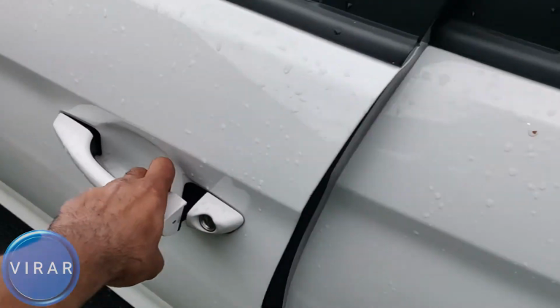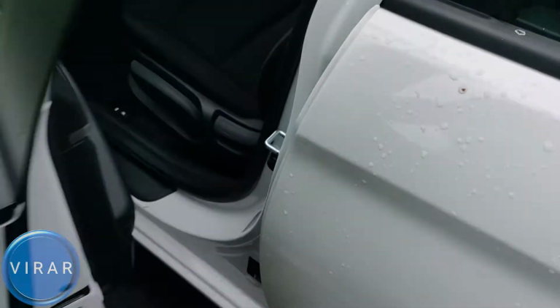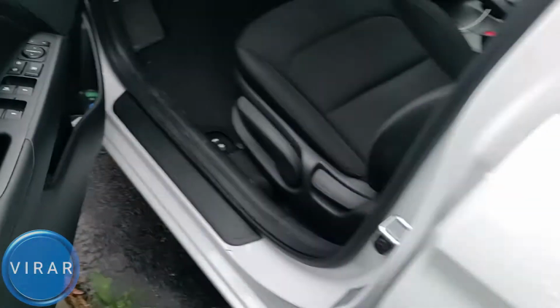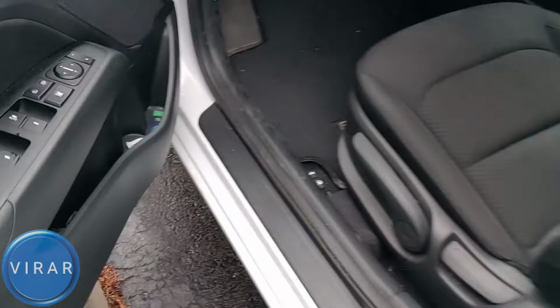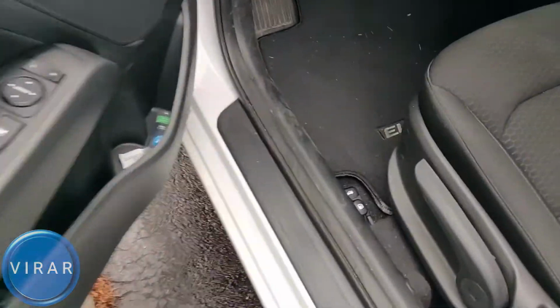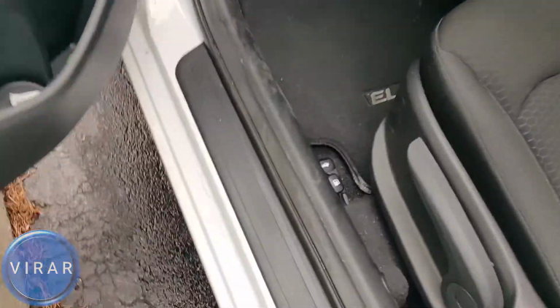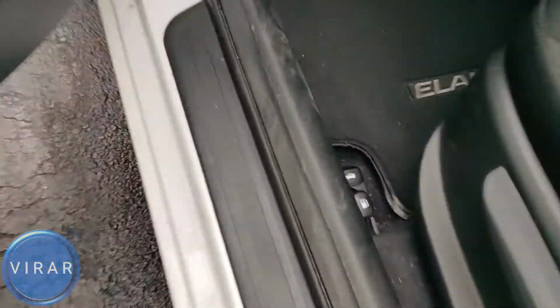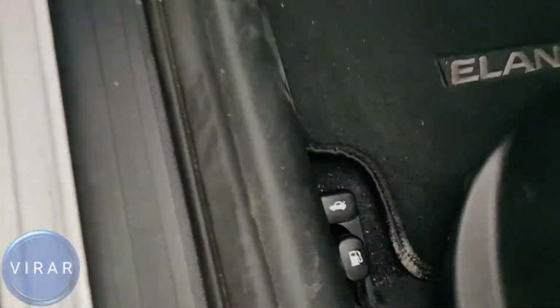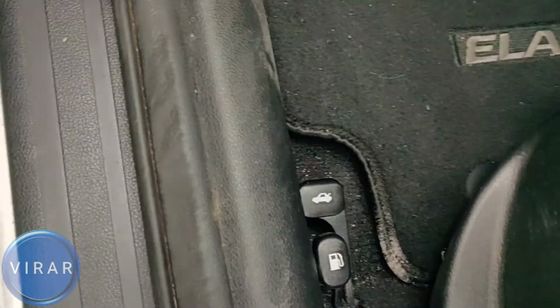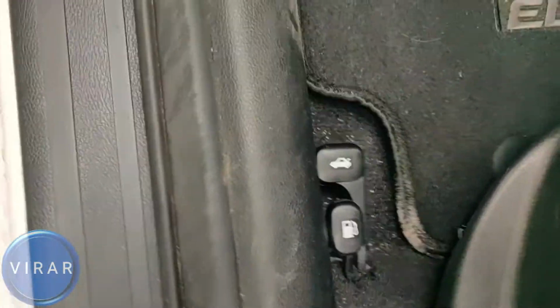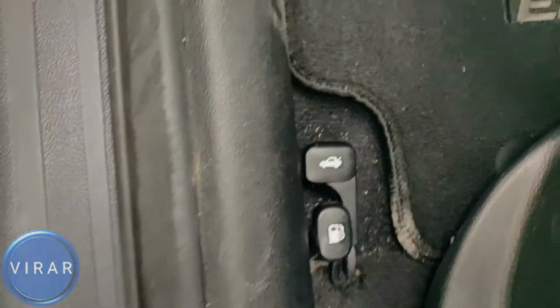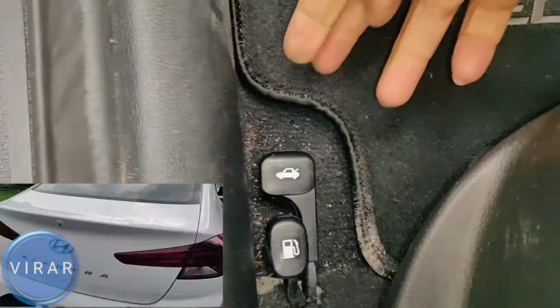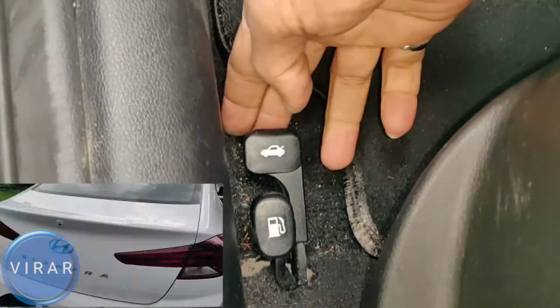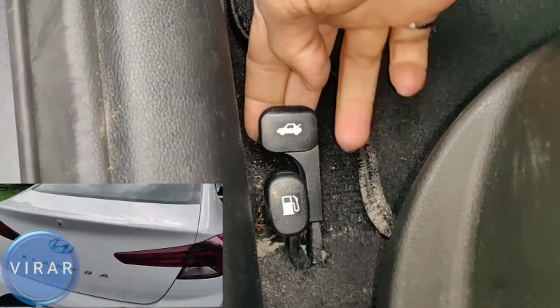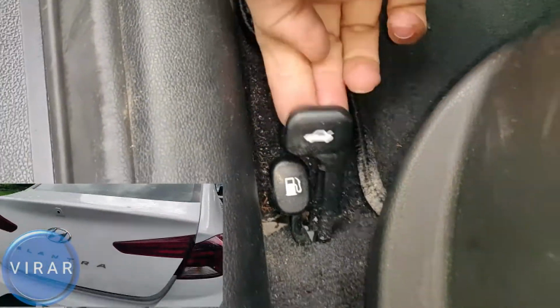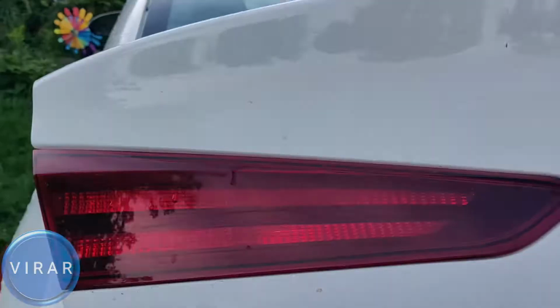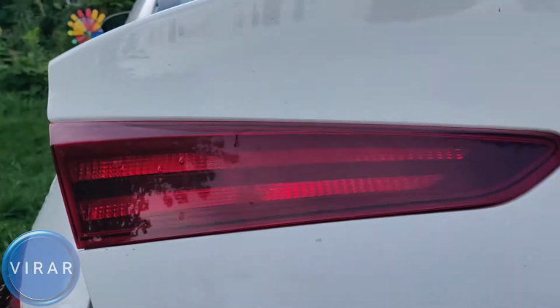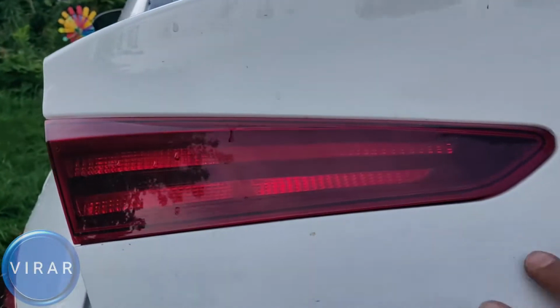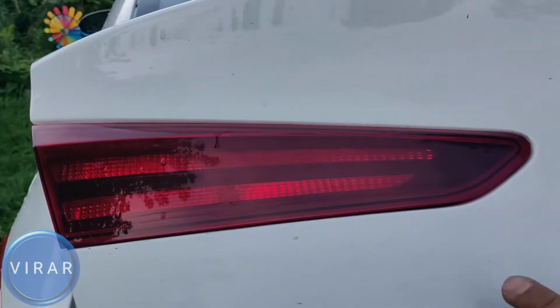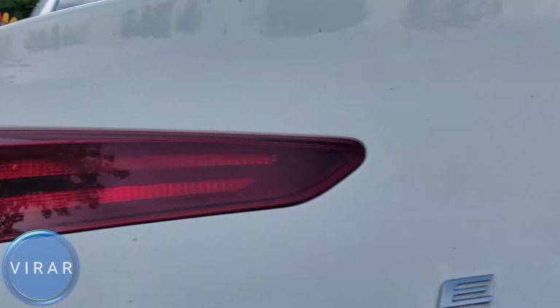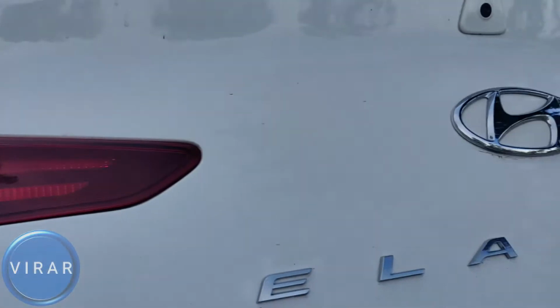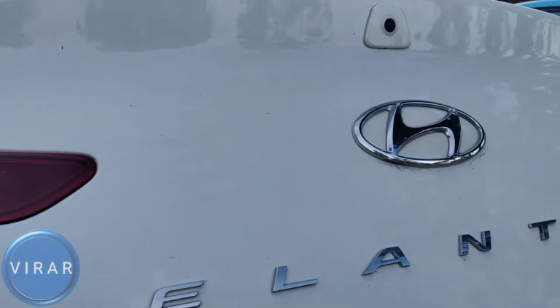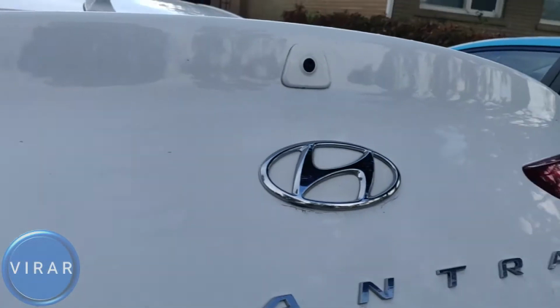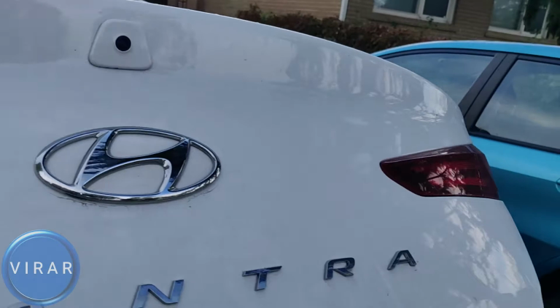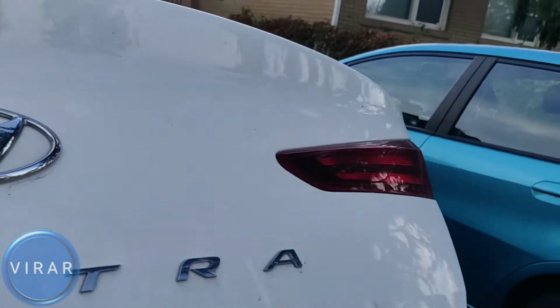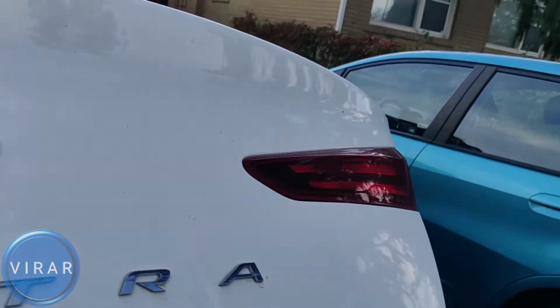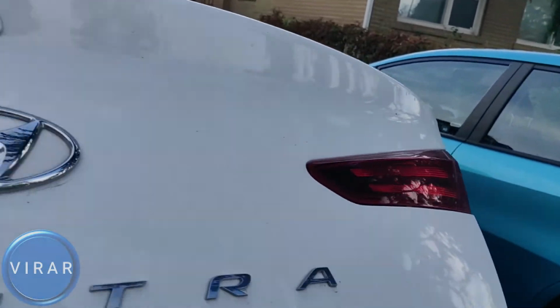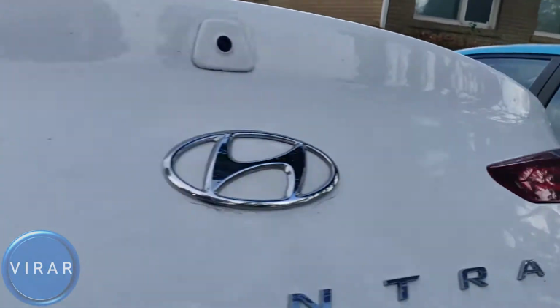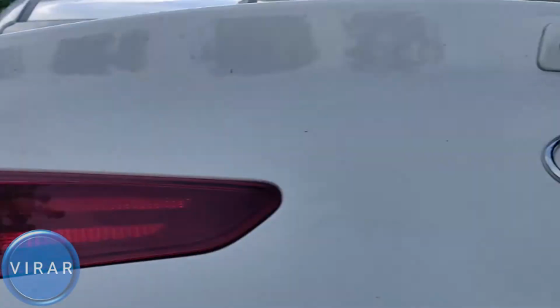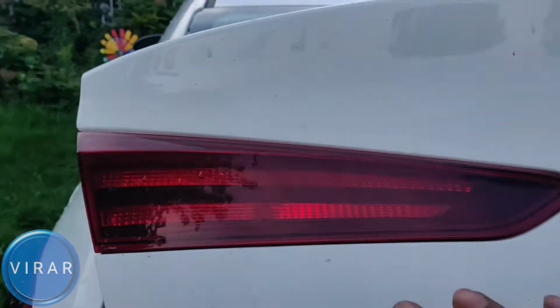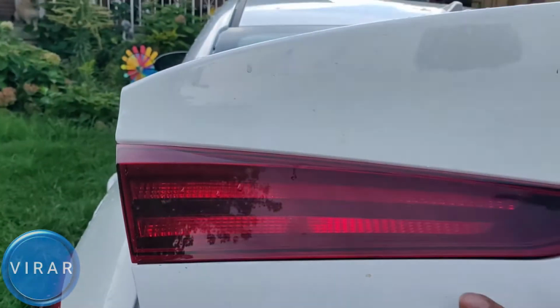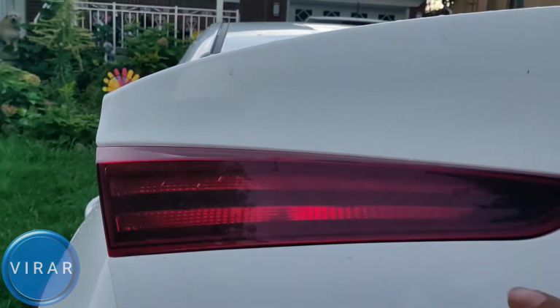Open the driver's side door — that's where the trunk release lever is. Pop the trunk. Now that's the left taillight and that's the right one. First, we'll target the left one.